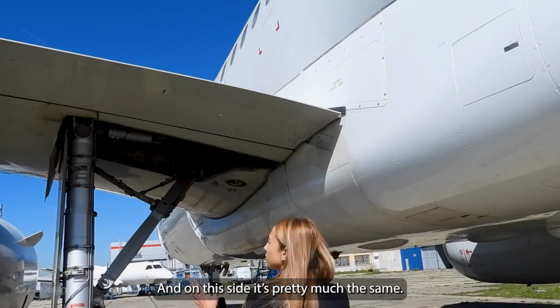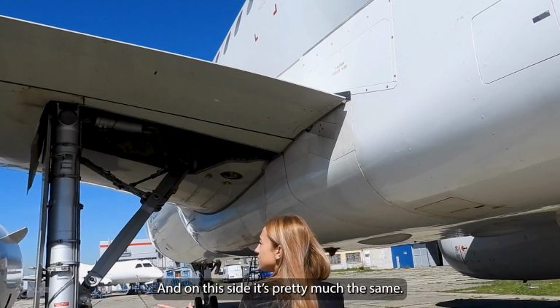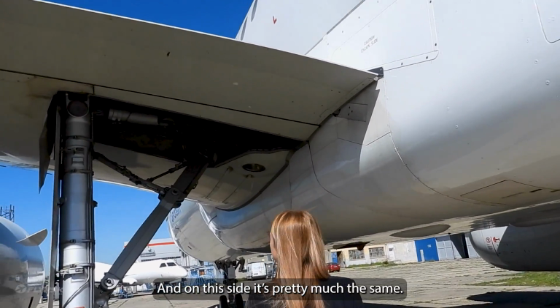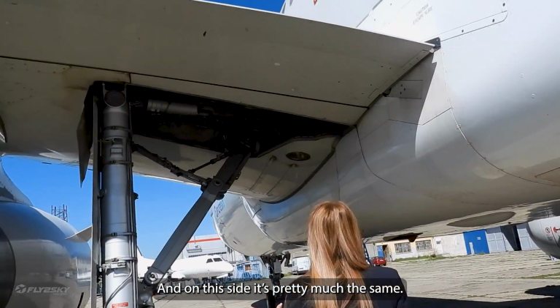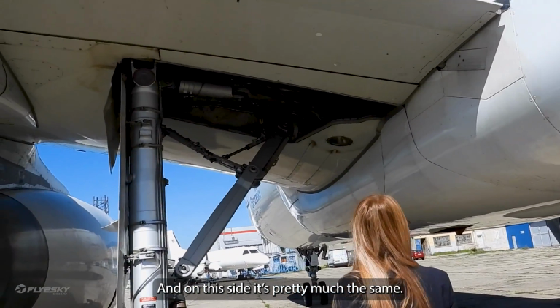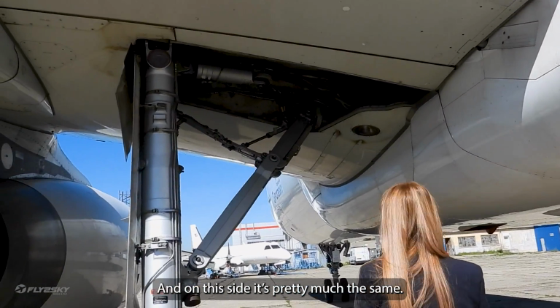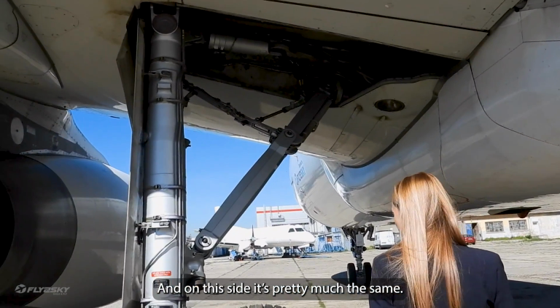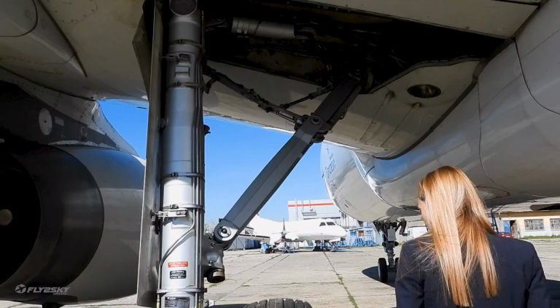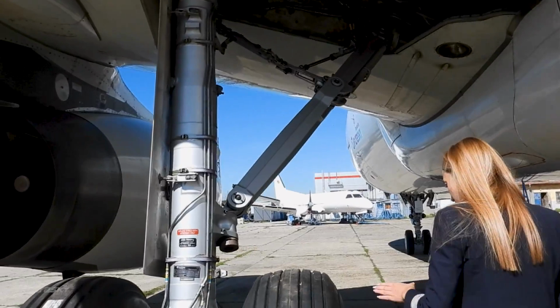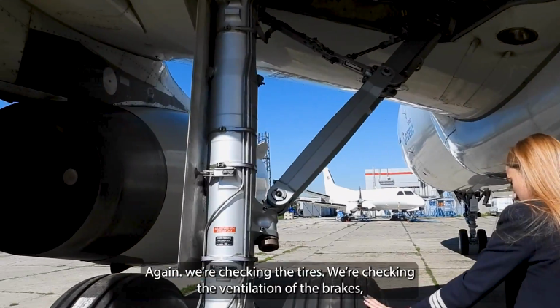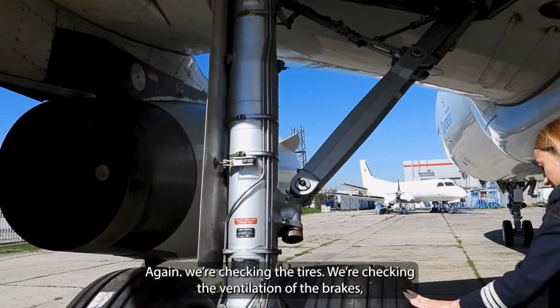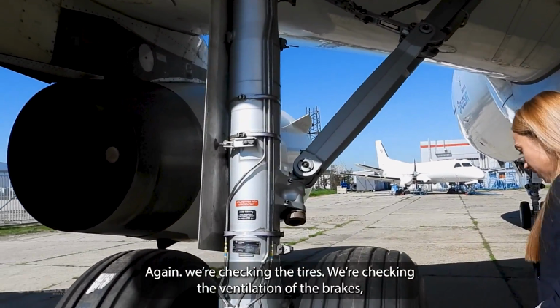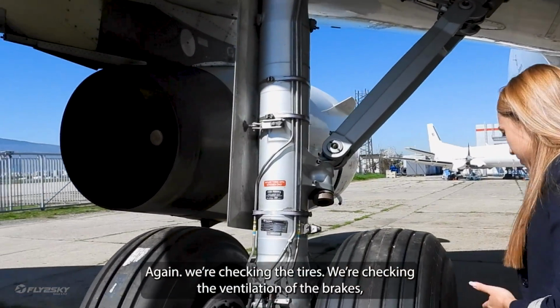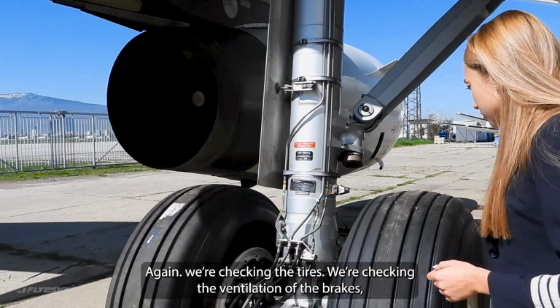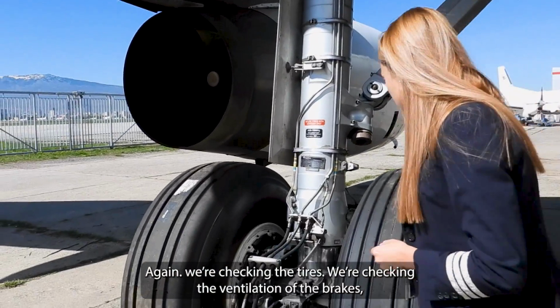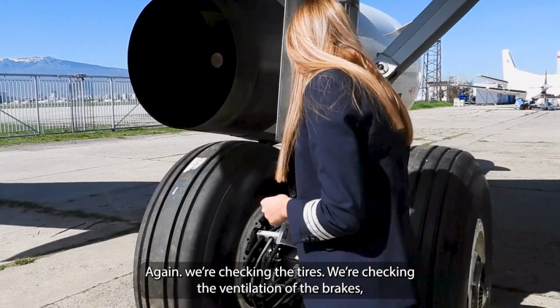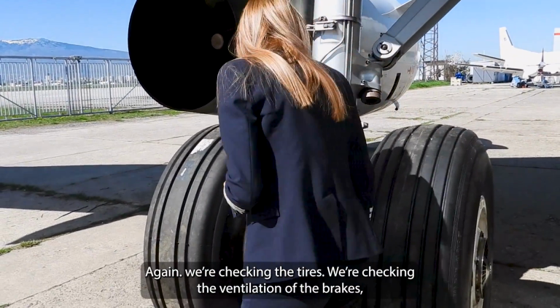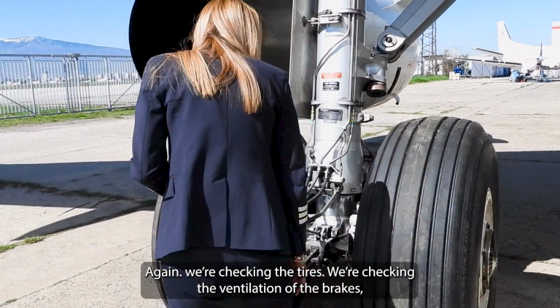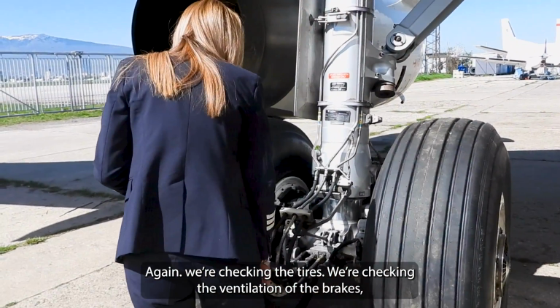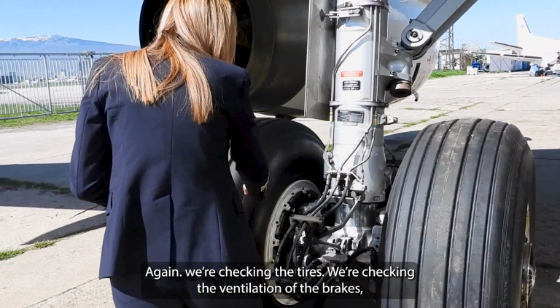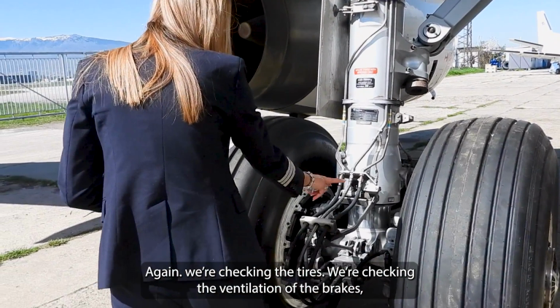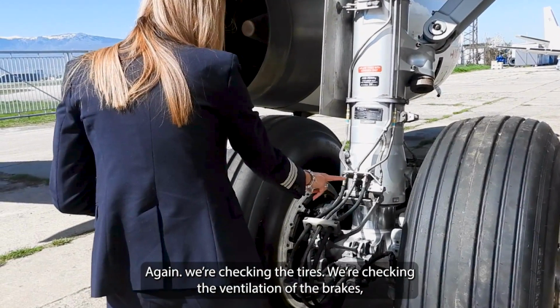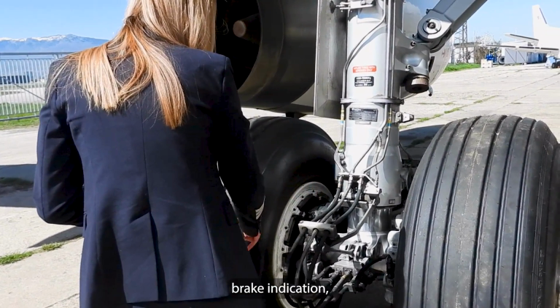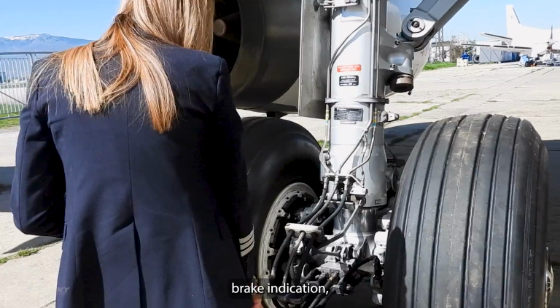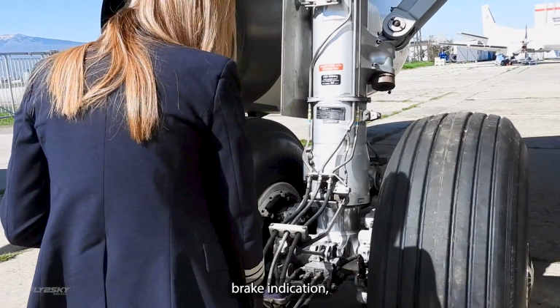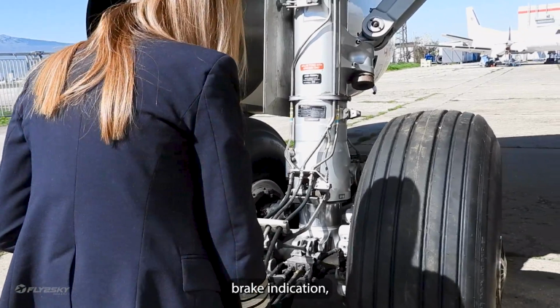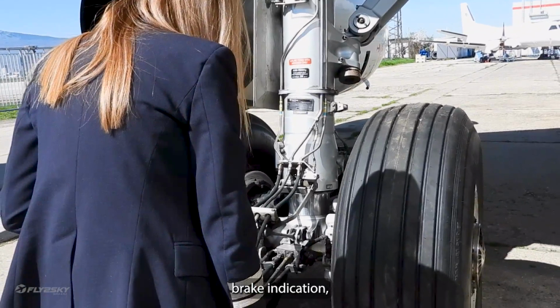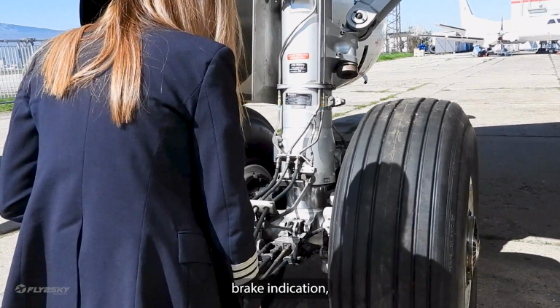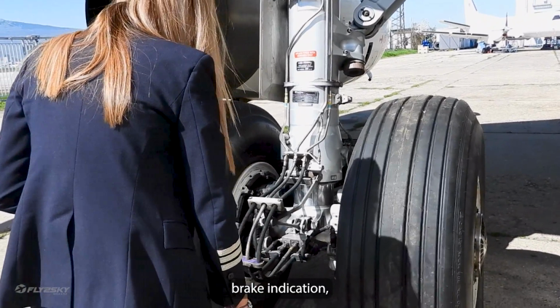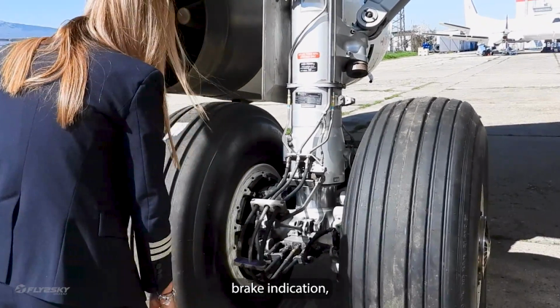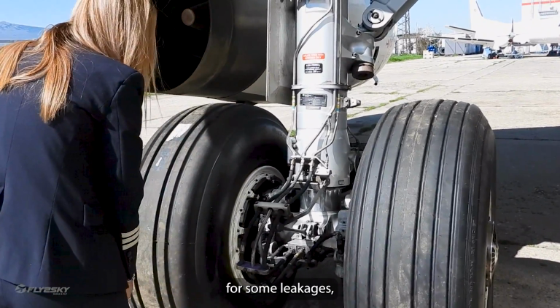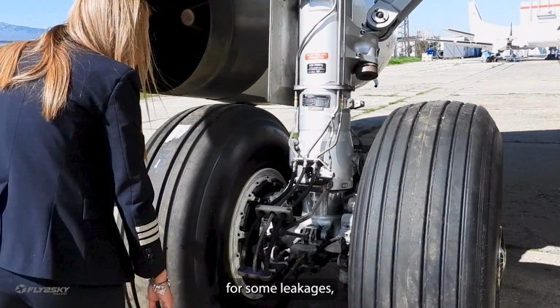This side is pretty much the same — again we are checking the tires, the ventilation of the brakes, and checking the brakes for any indication of leakage.